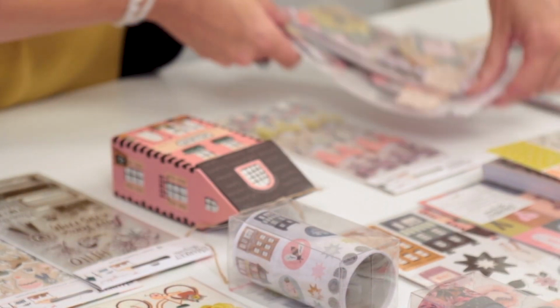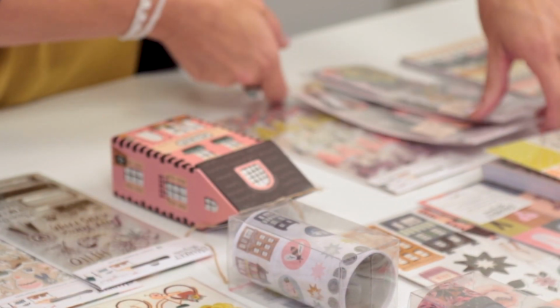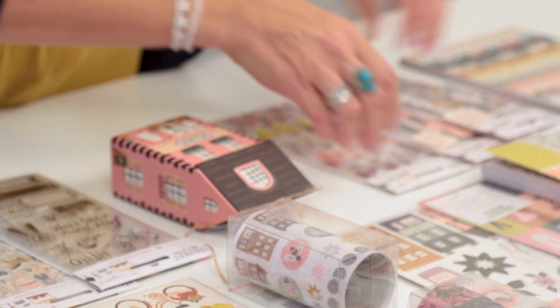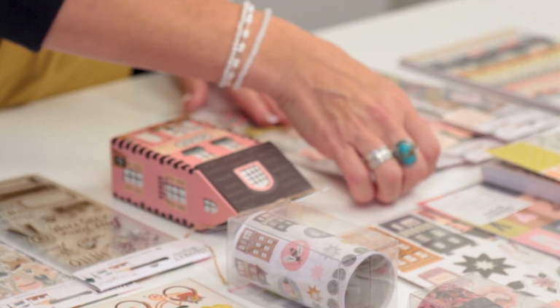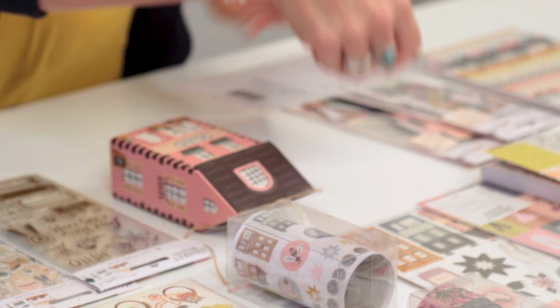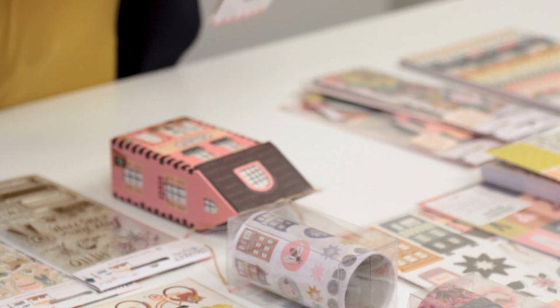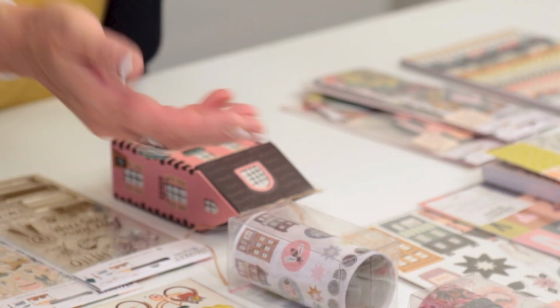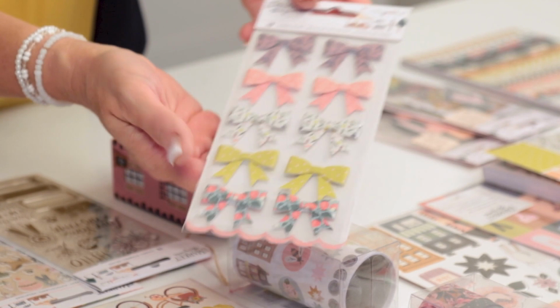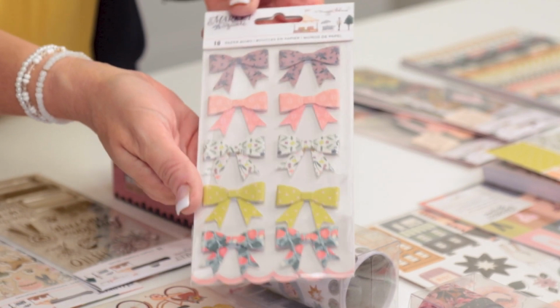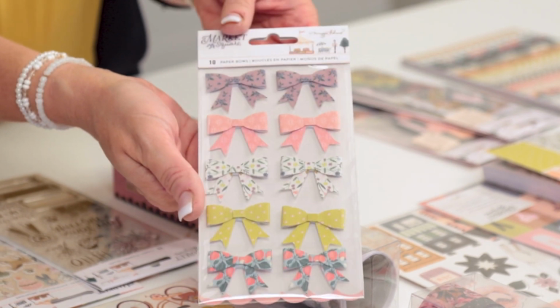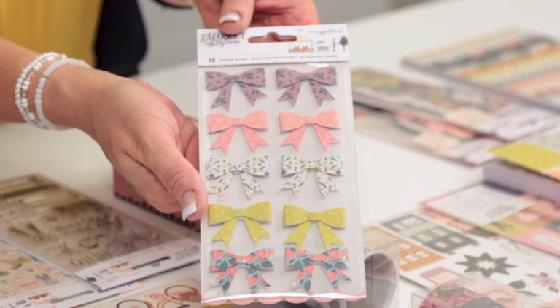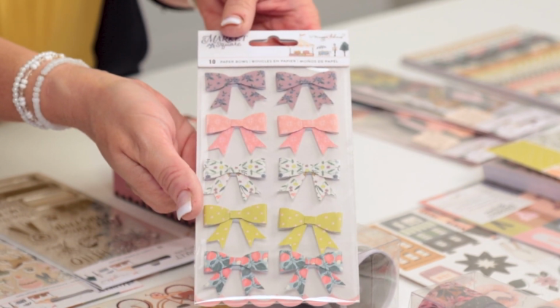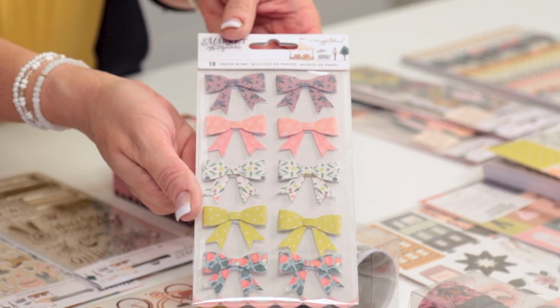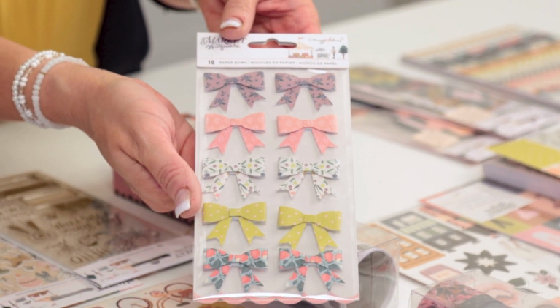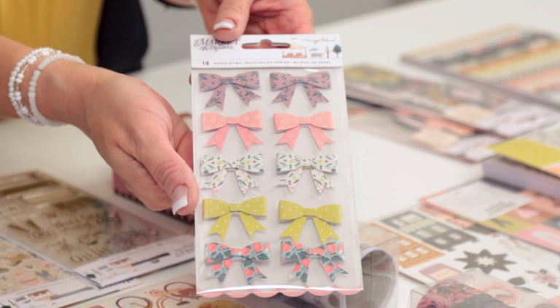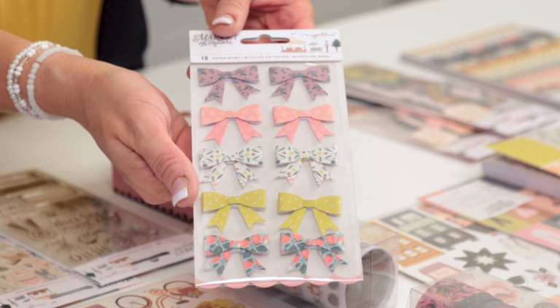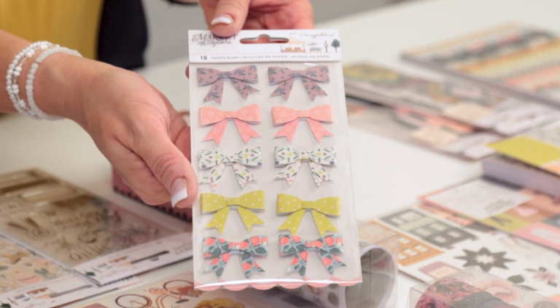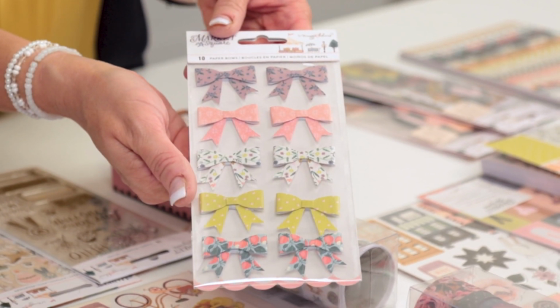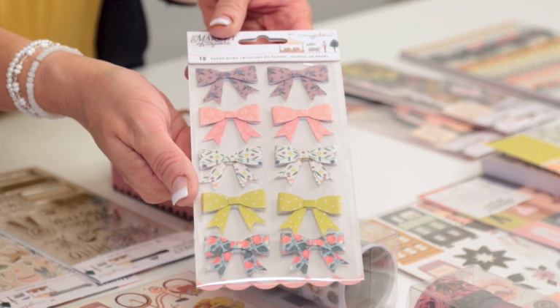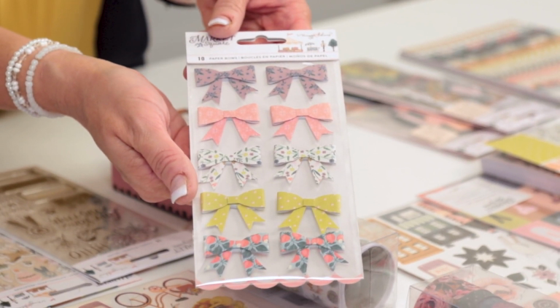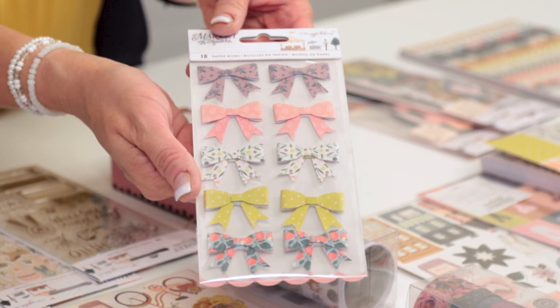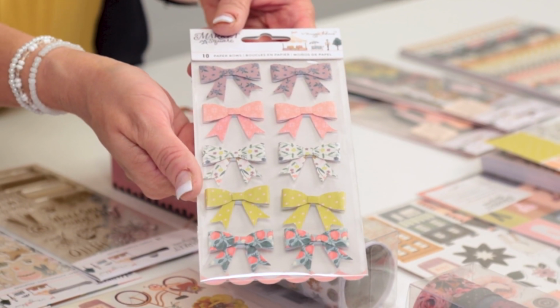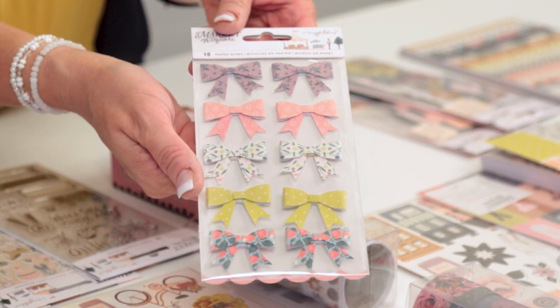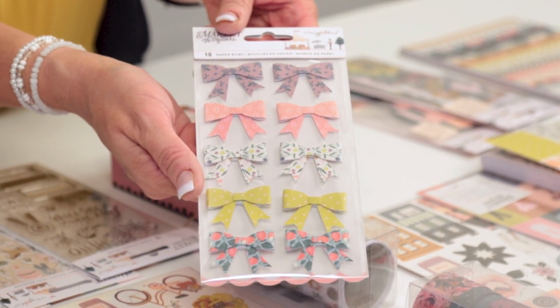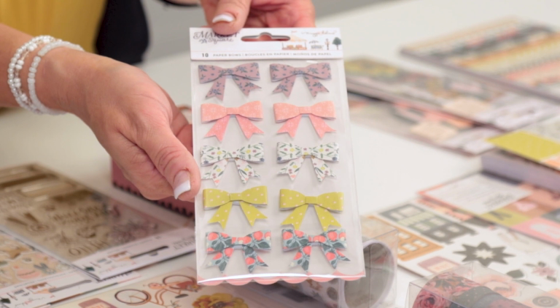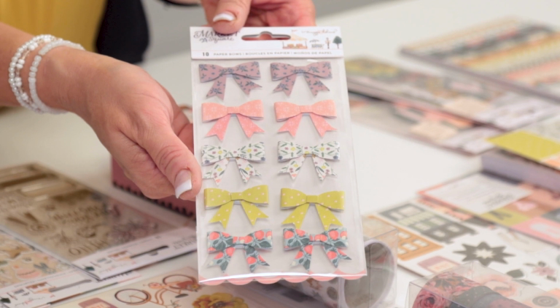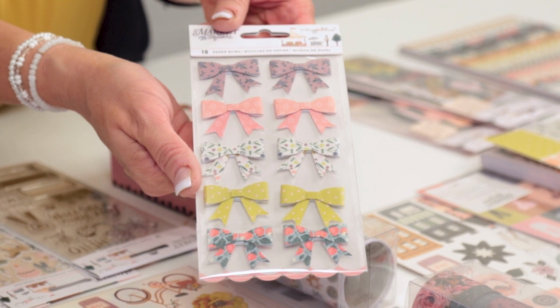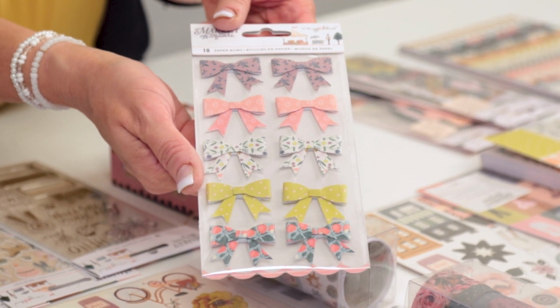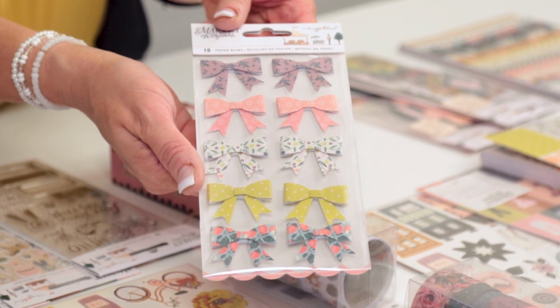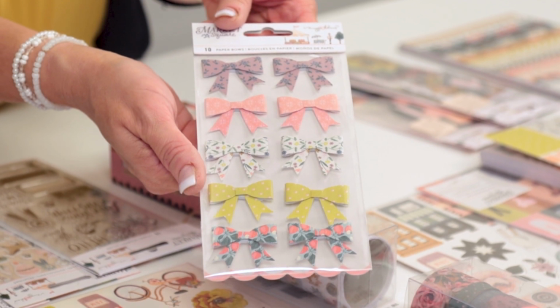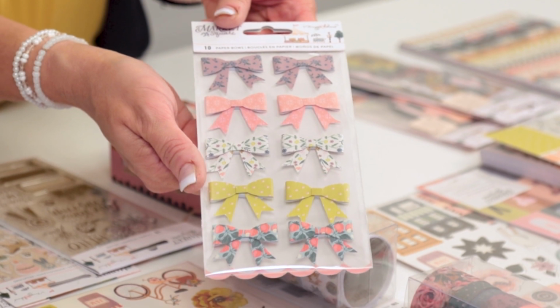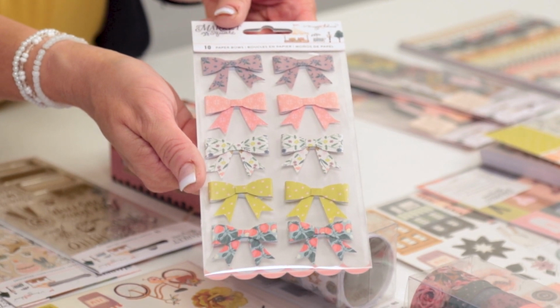She also has included a set of adorable paper bows, which I just can't wait to nestle into my clusters or add next to a sentiment on a card.